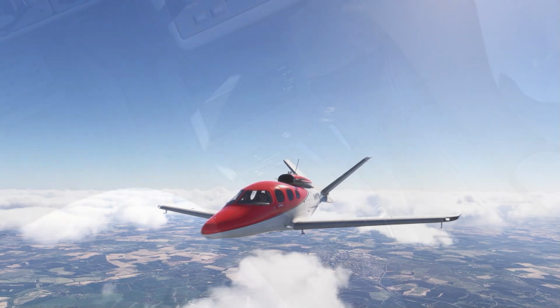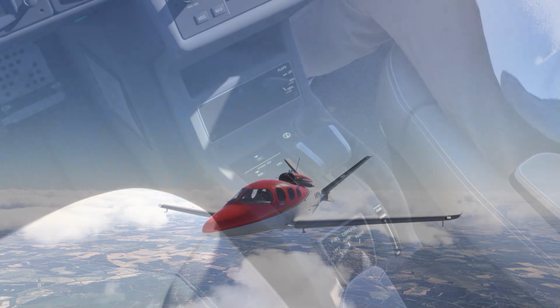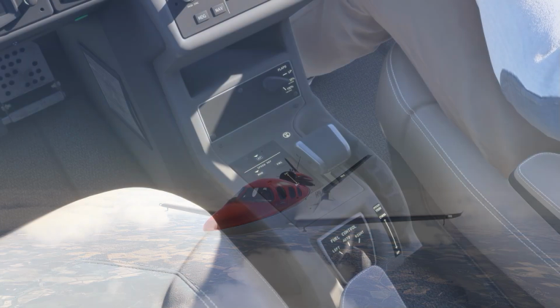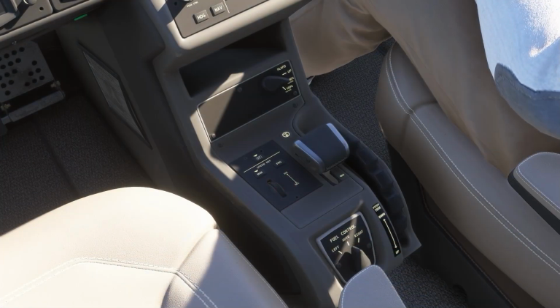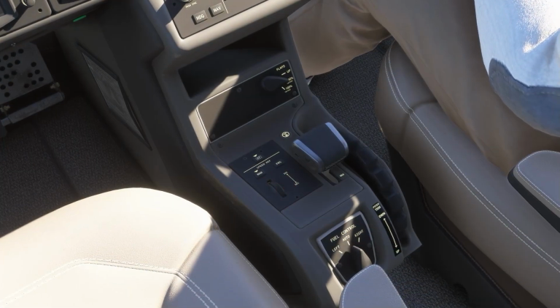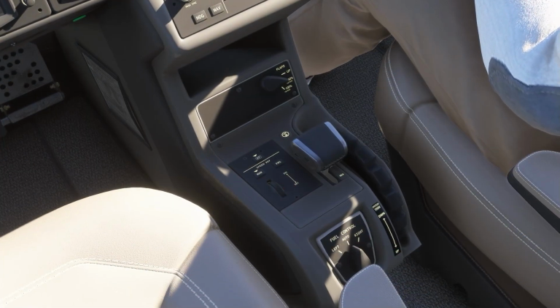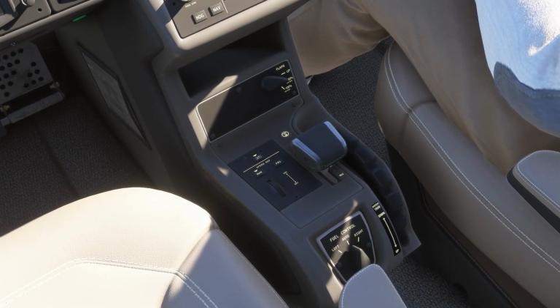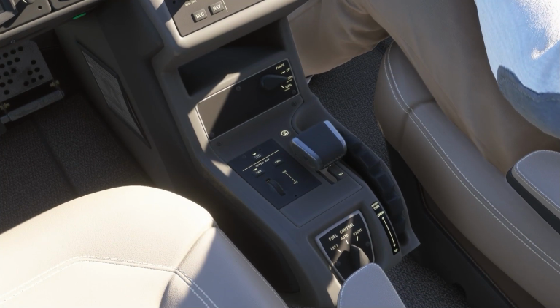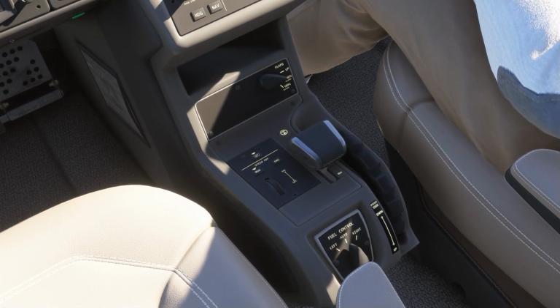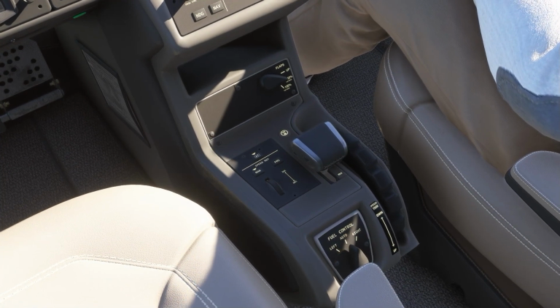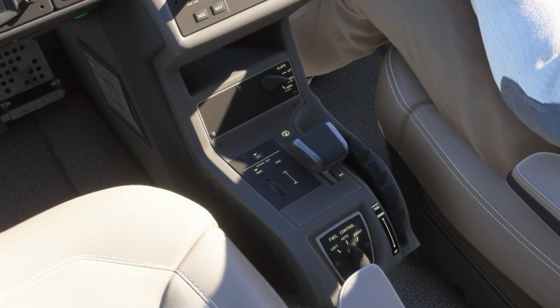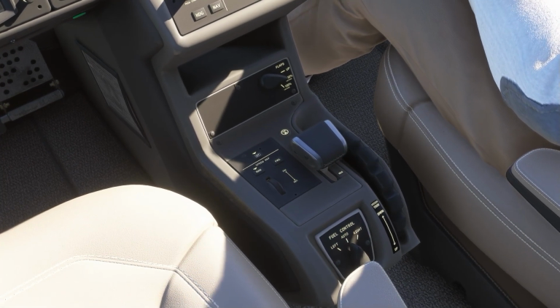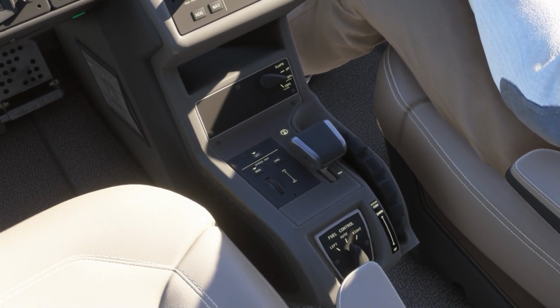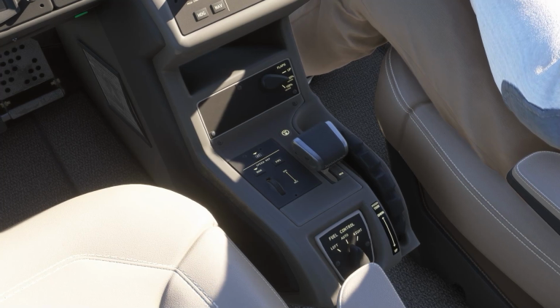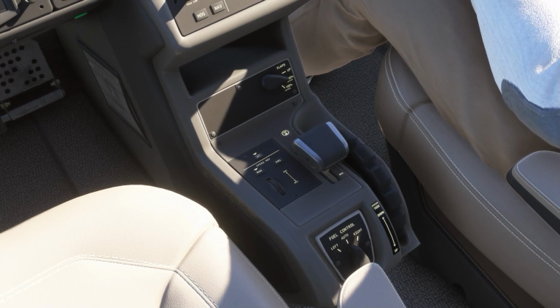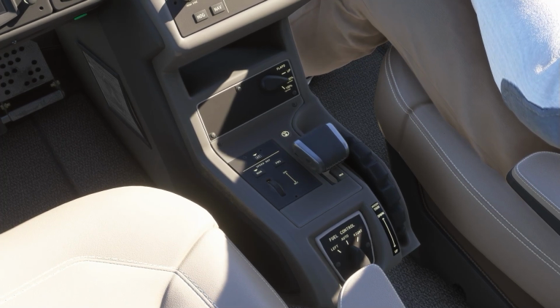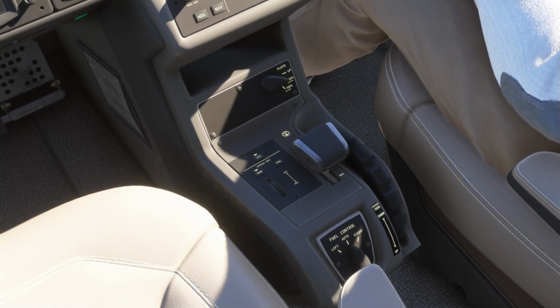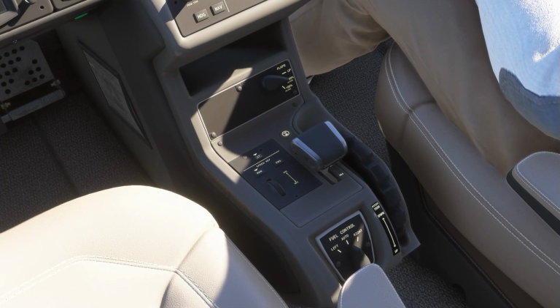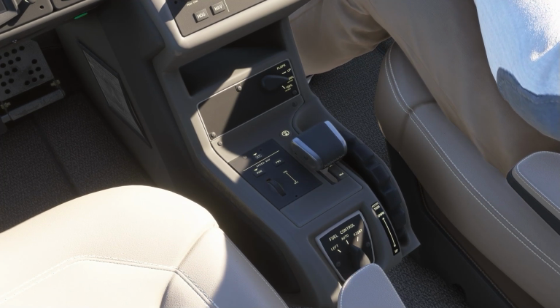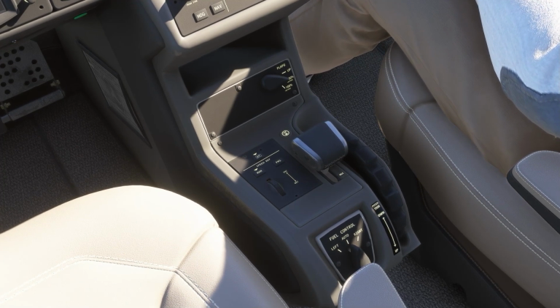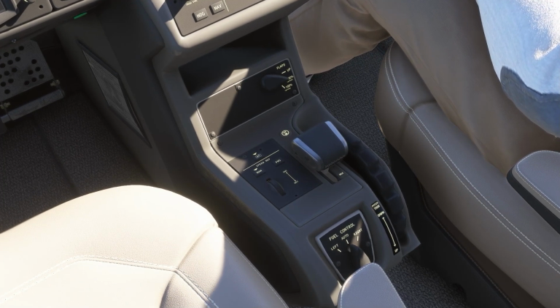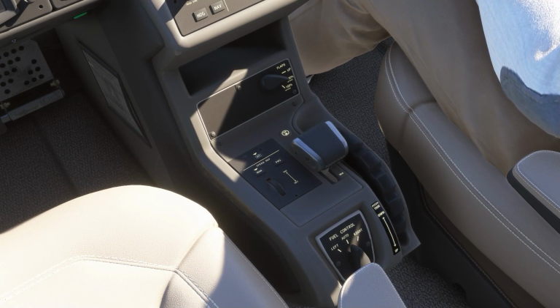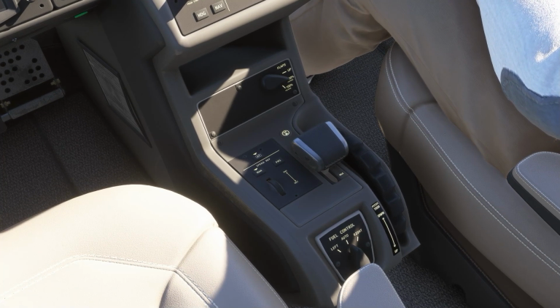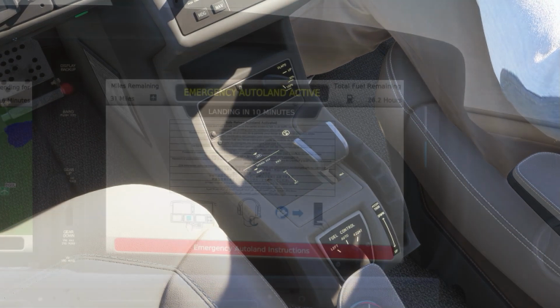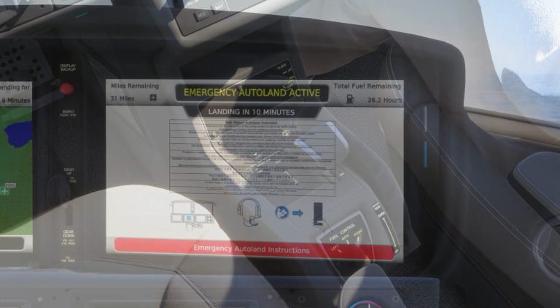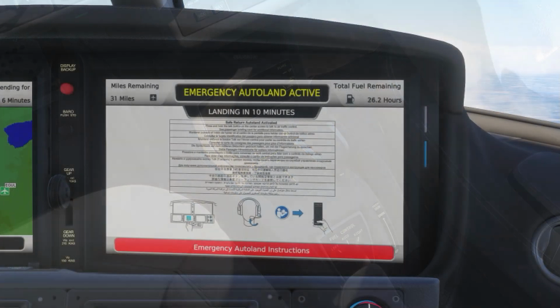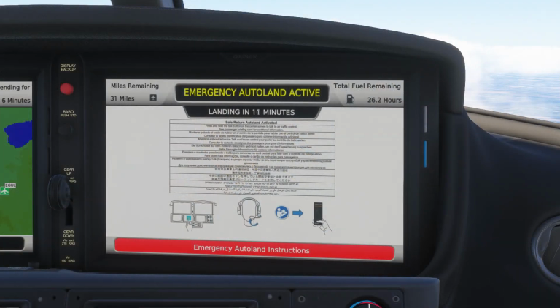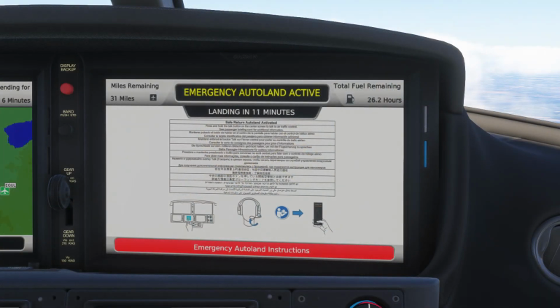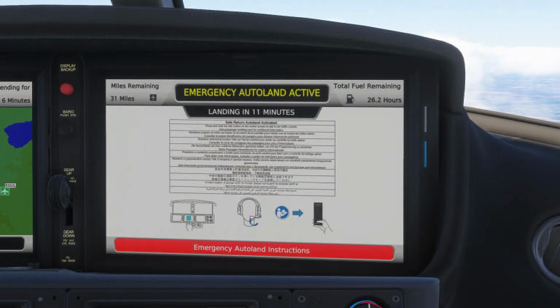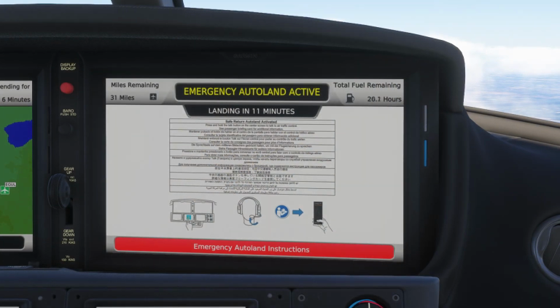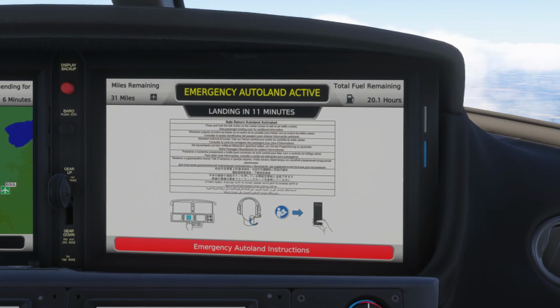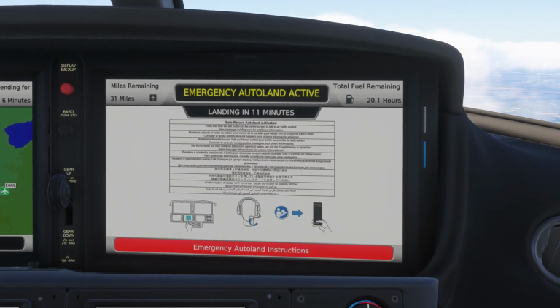During Safe Return, the airplane not only manages the control surfaces and throttle, but also deployment of flaps and gear. All the visual information from the real Safe Return system is modelled here.